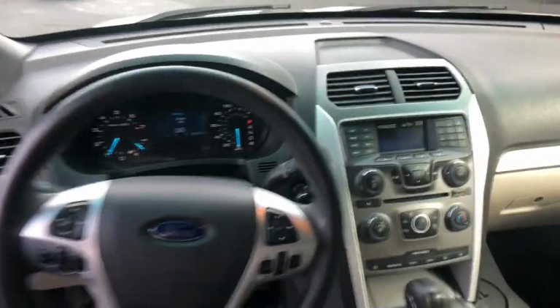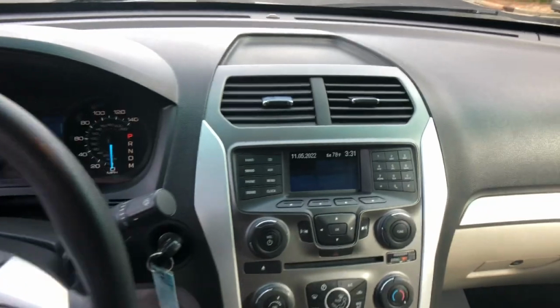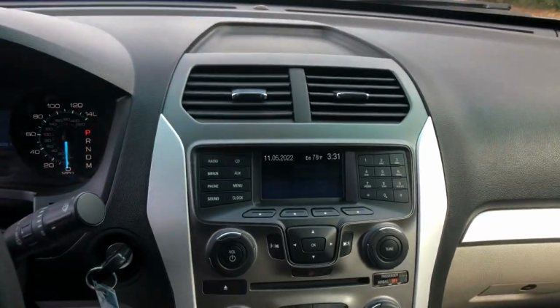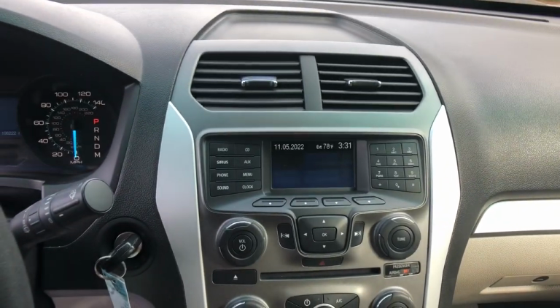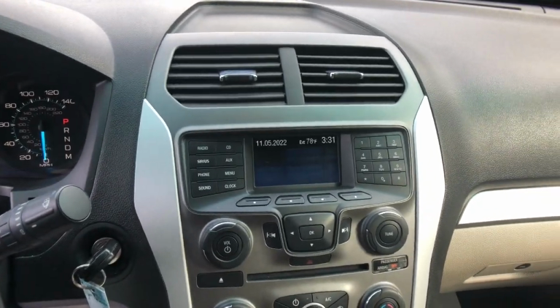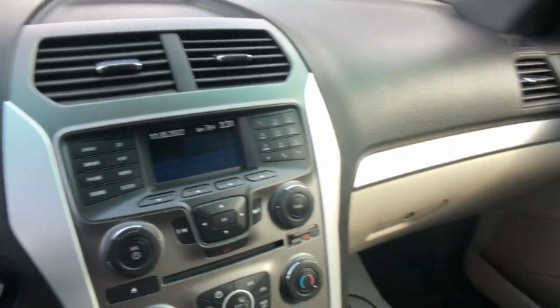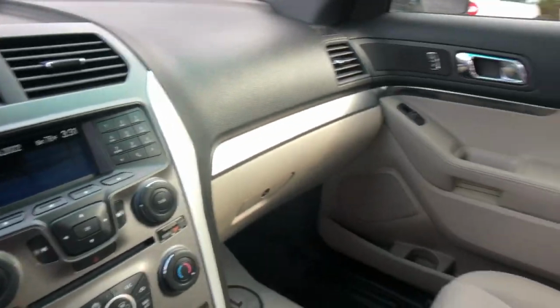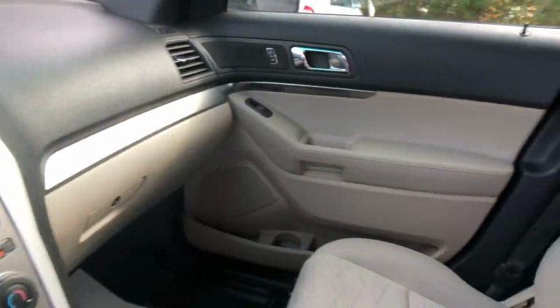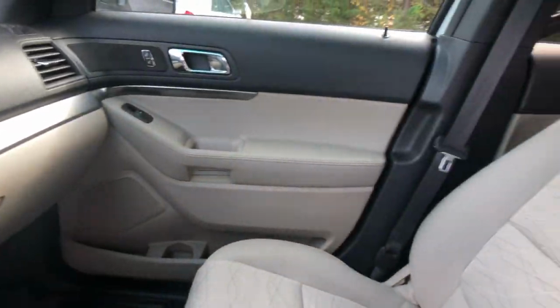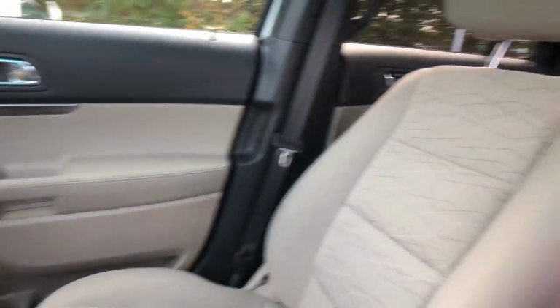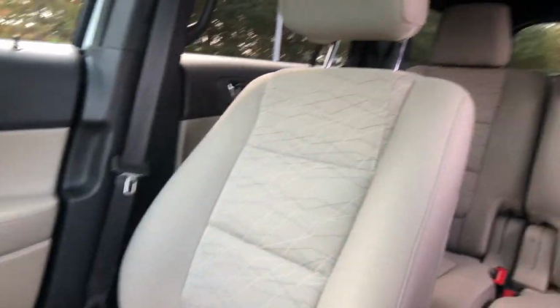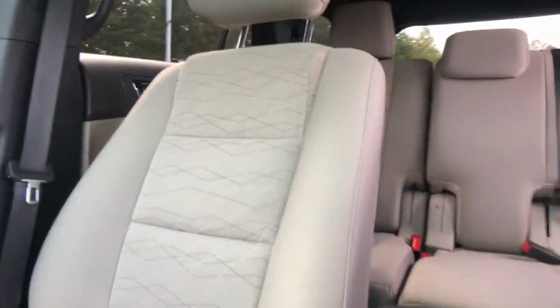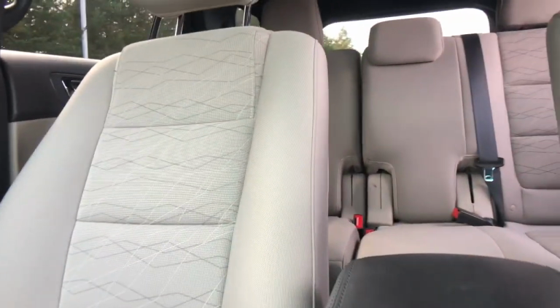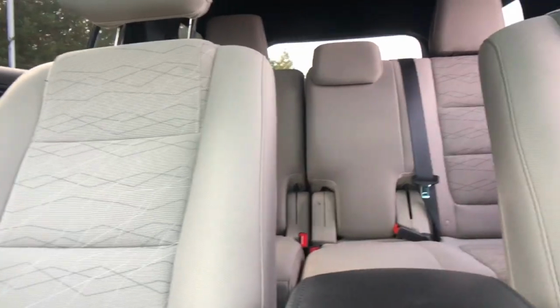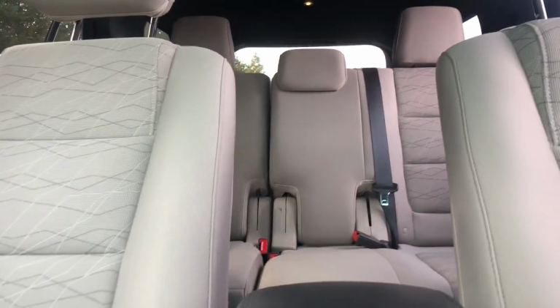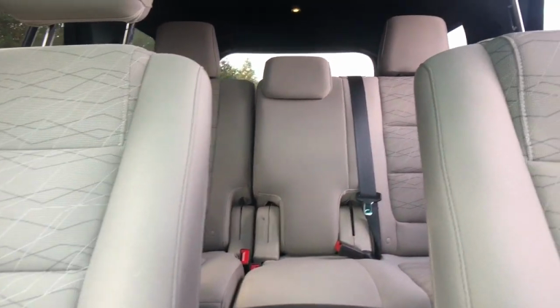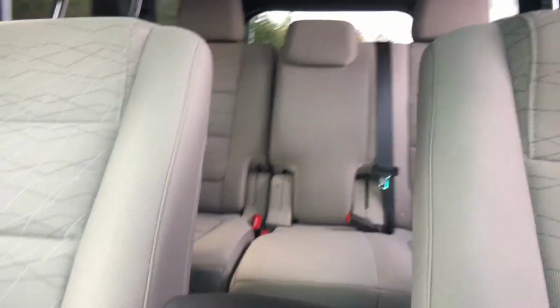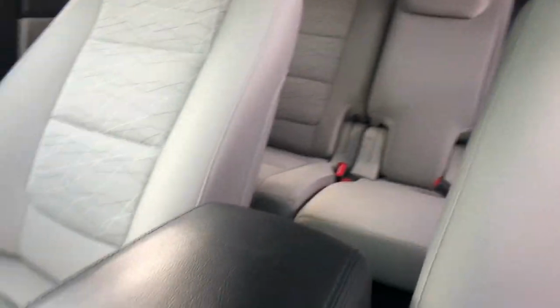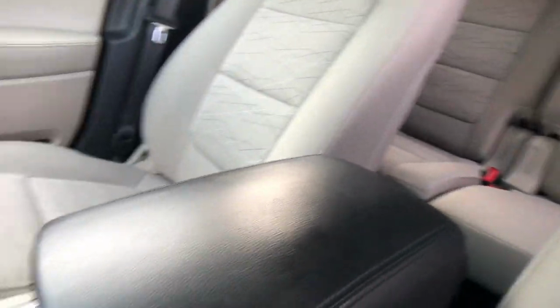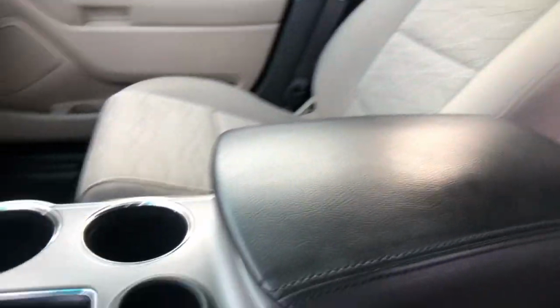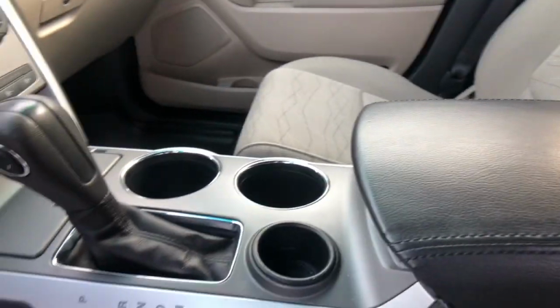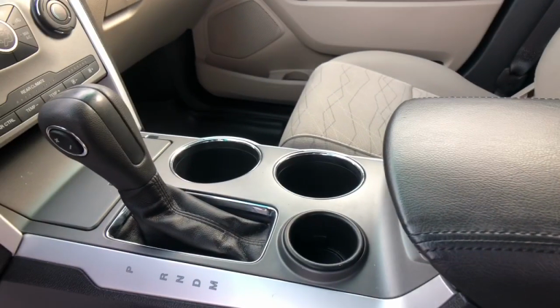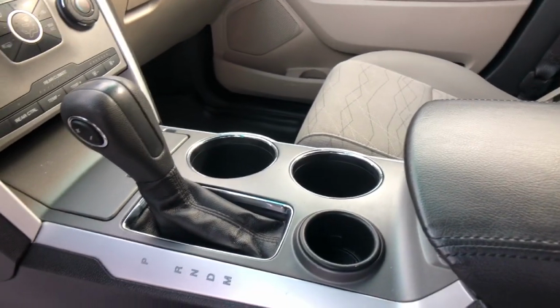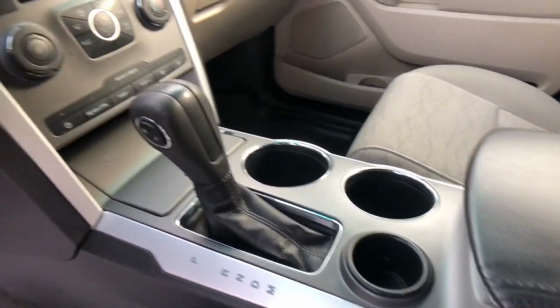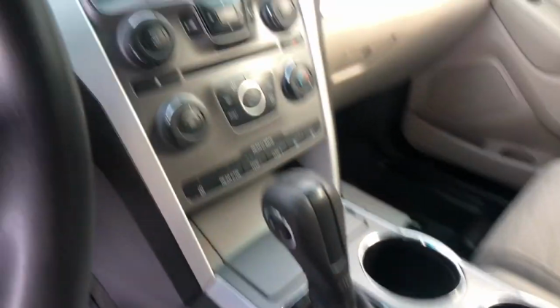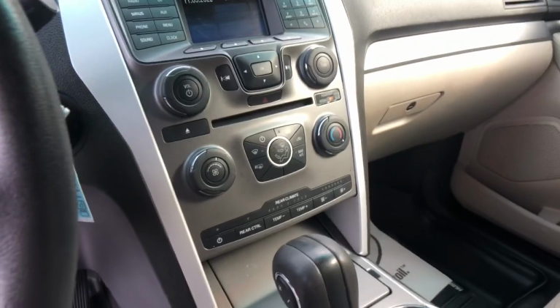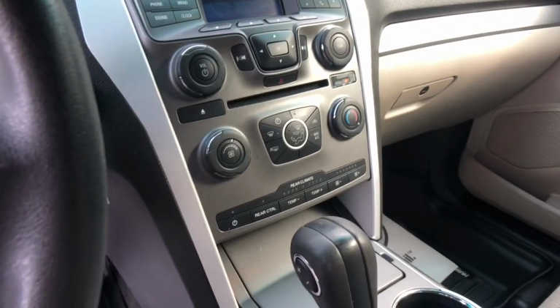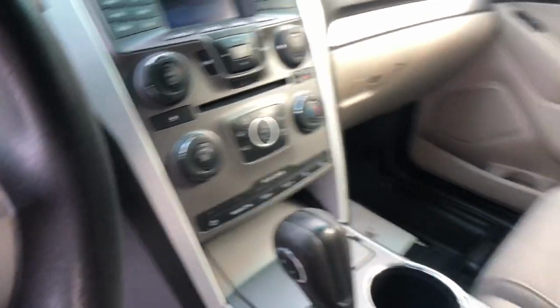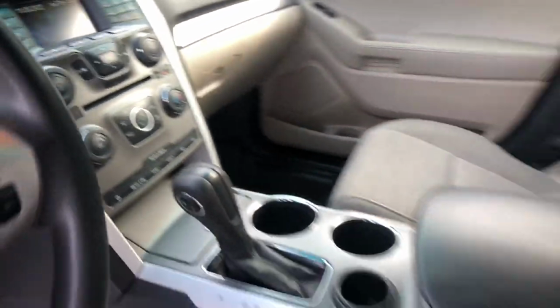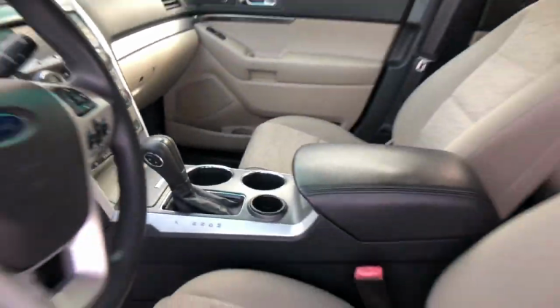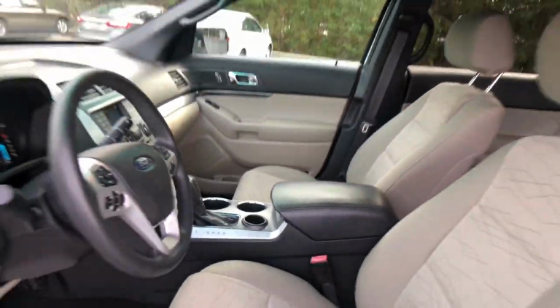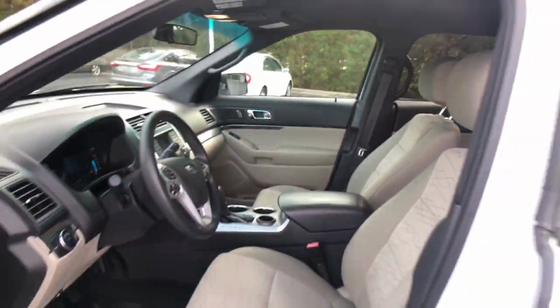Keyless entry, V6 cylinder engine, power driver seat, third row seat, electronic stability control, rear AC, rear spoiler, intermittent wipers, traction control, tire pressure monitoring system.